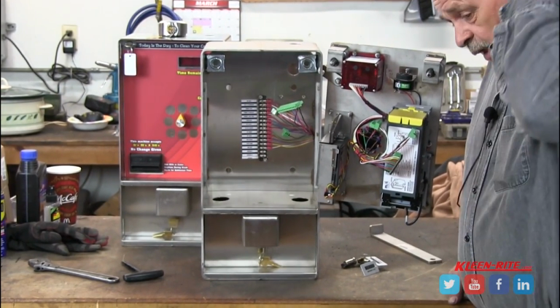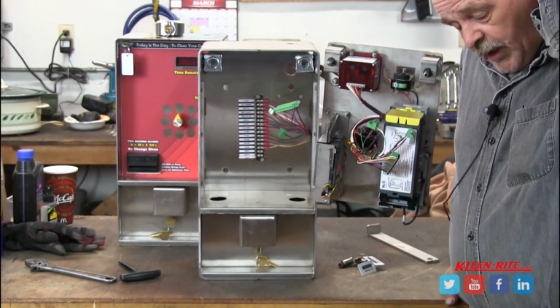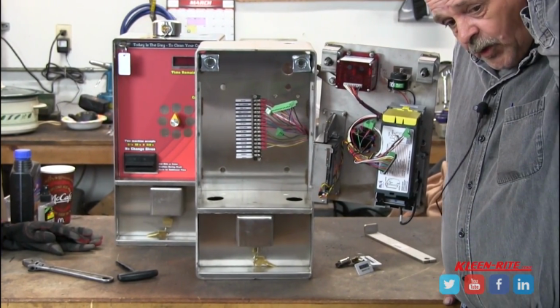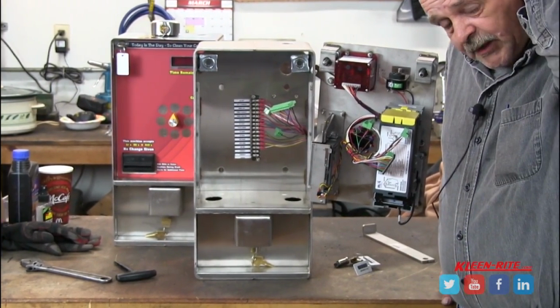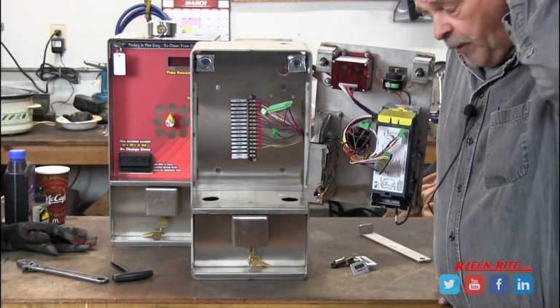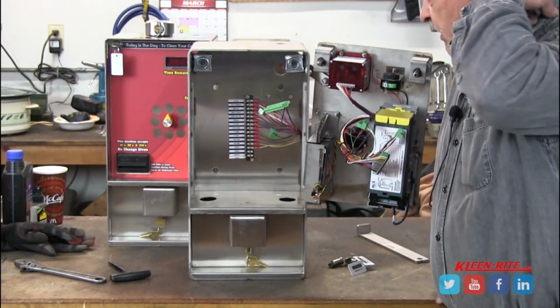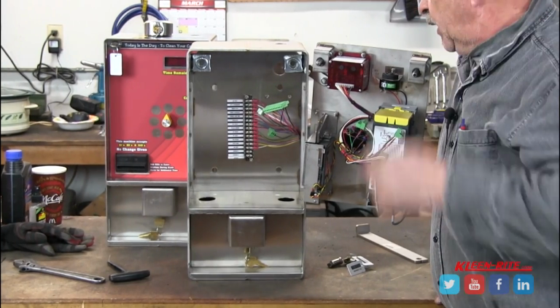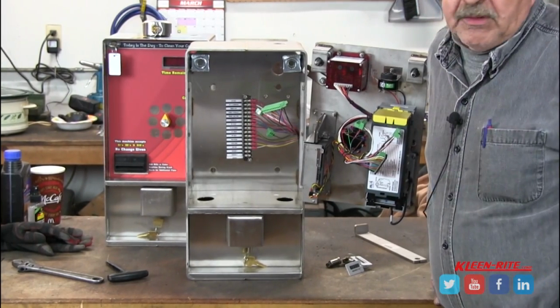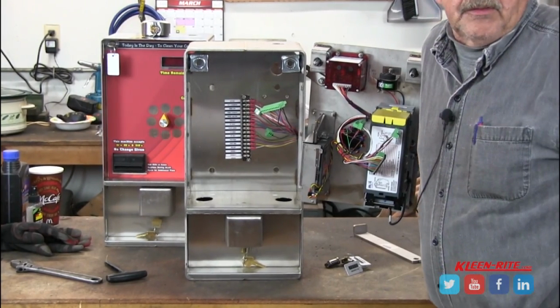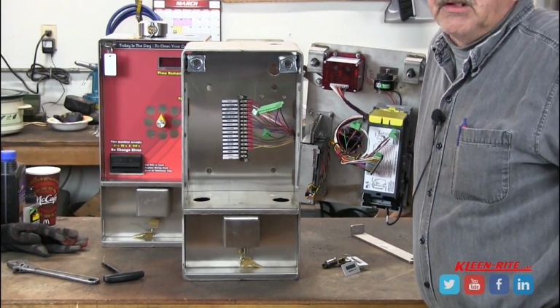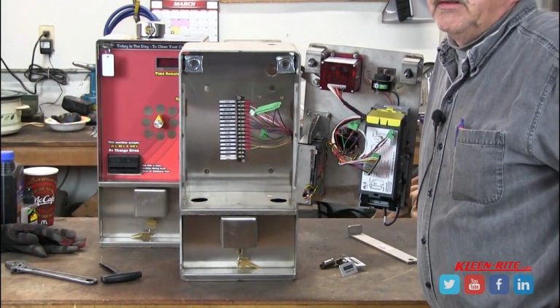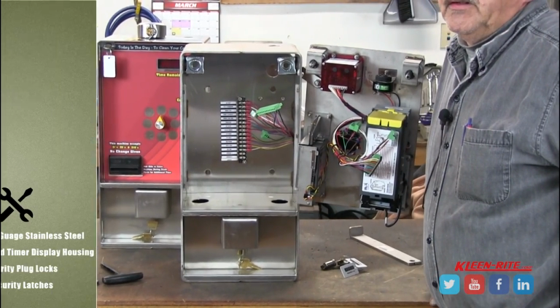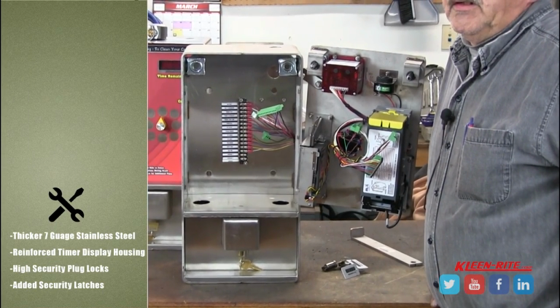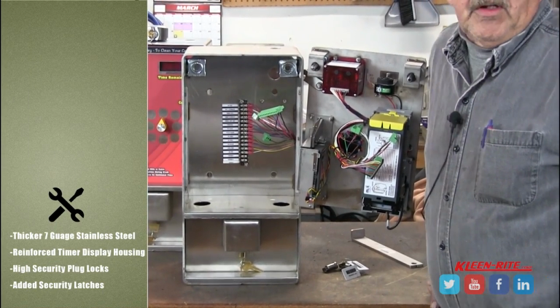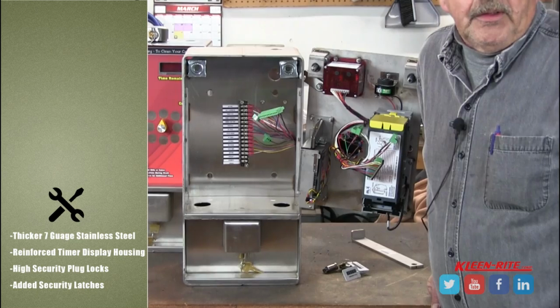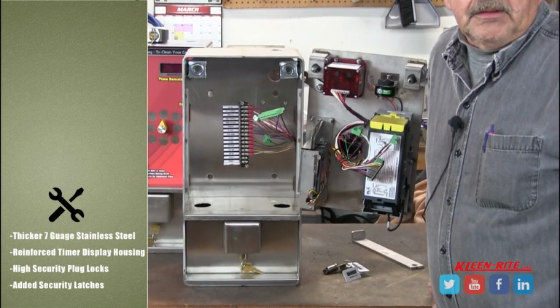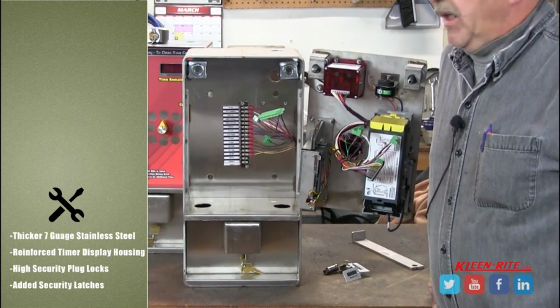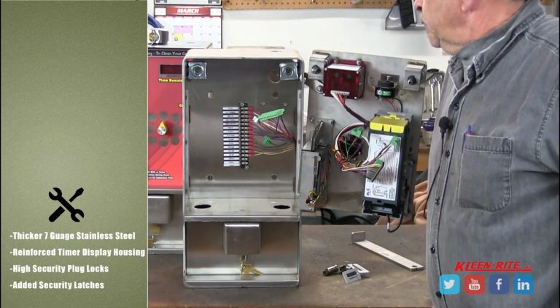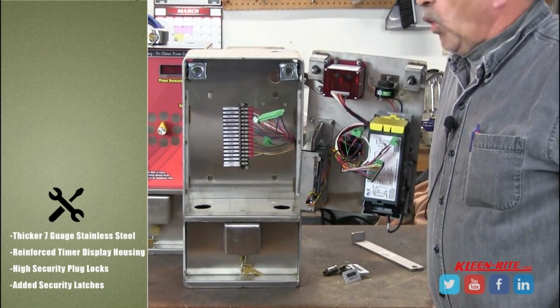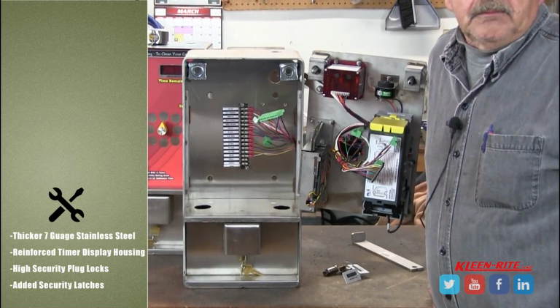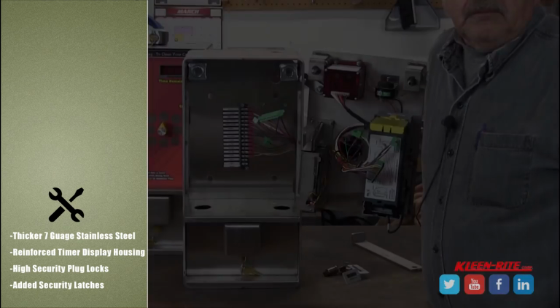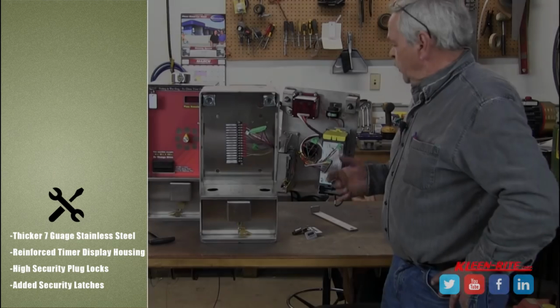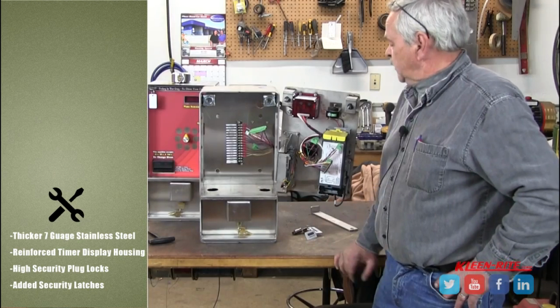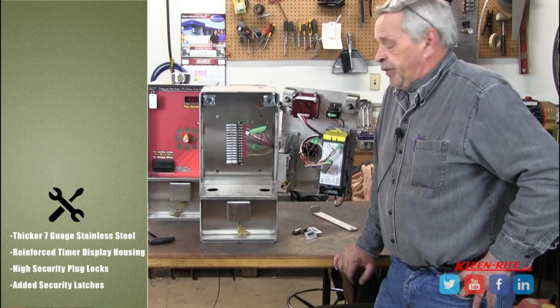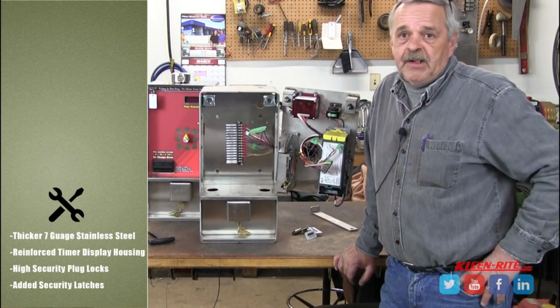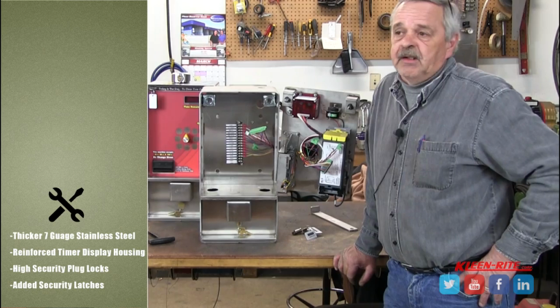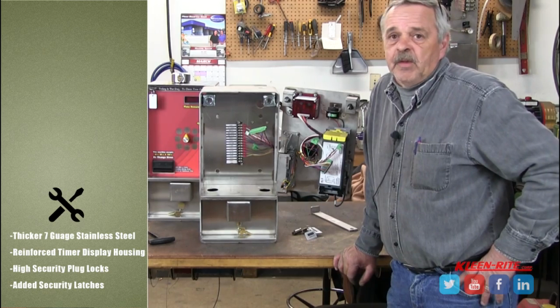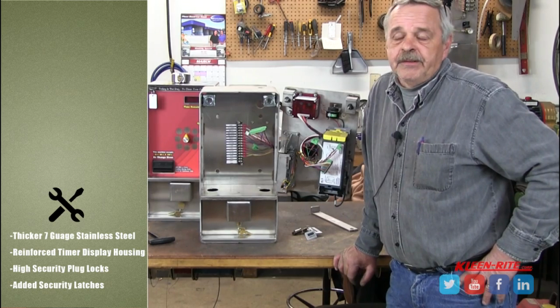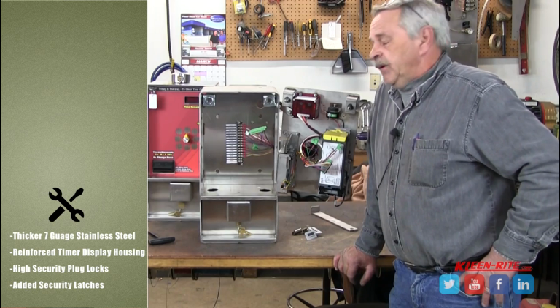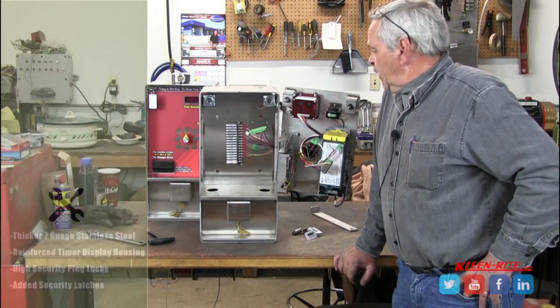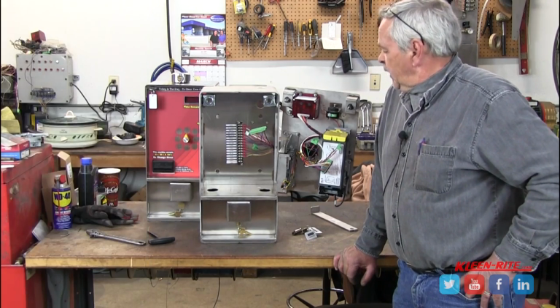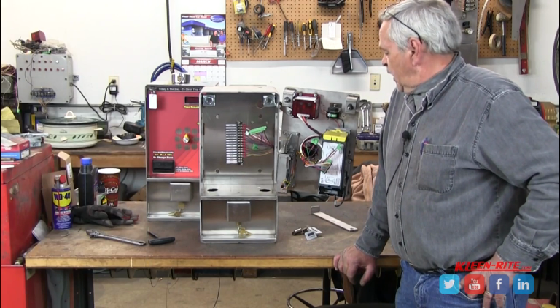The advantage of the high security box over the standard box is this is made out of 7 gauge stainless. It's very hard to bend it or warp it. This coin box can be pretty well used on any kind of configuration, any kind of mech, any kind of timer.